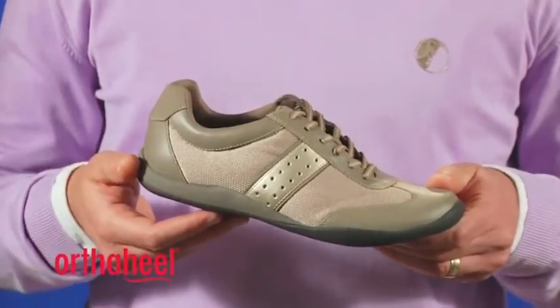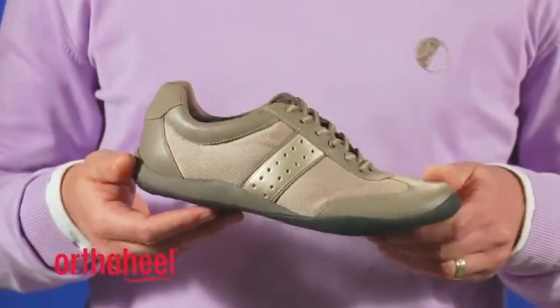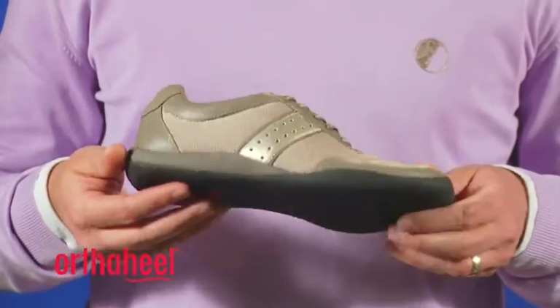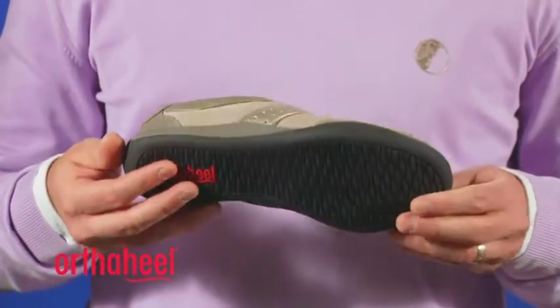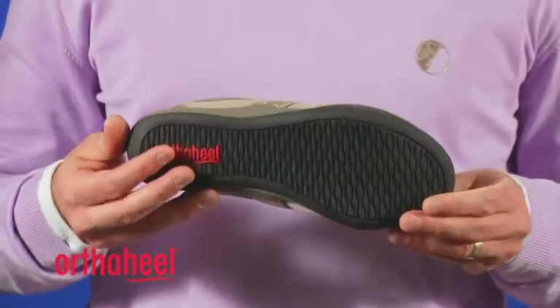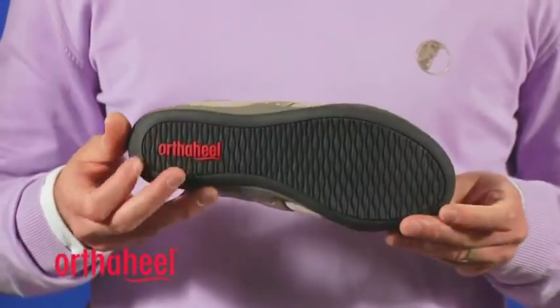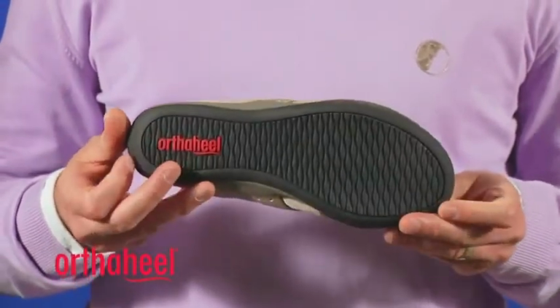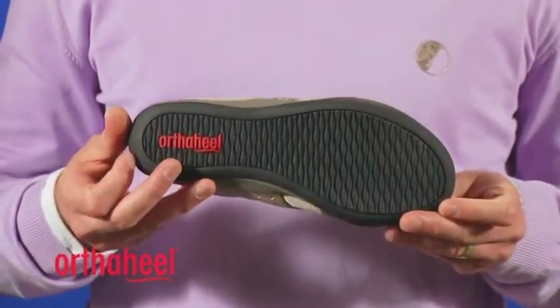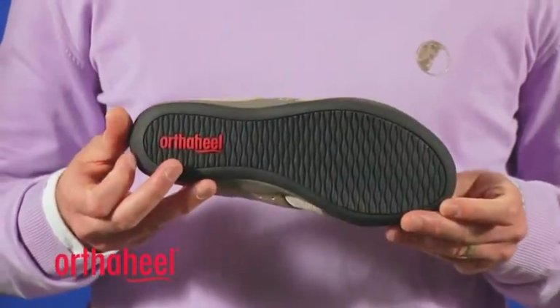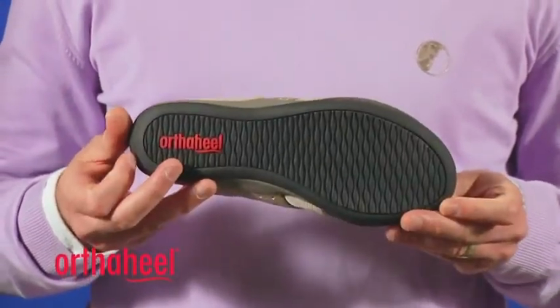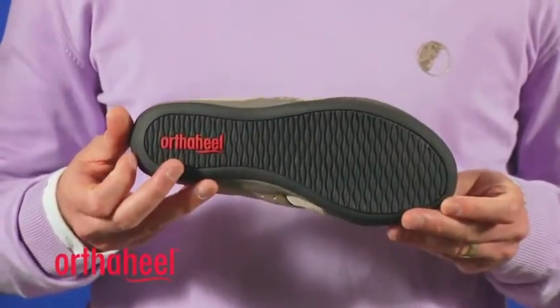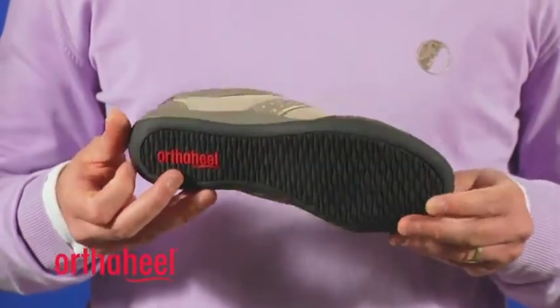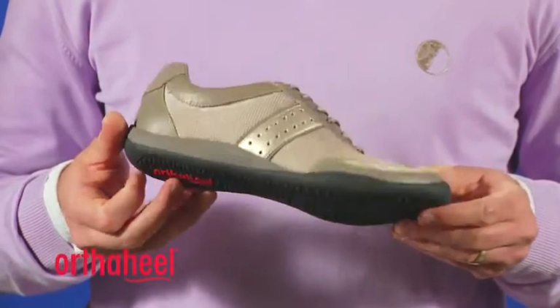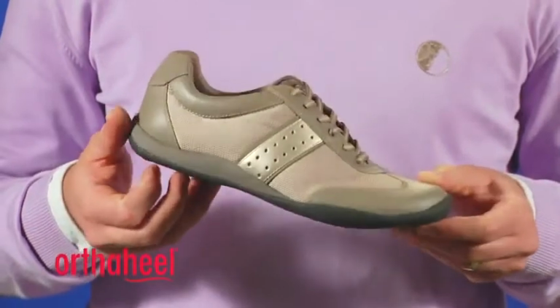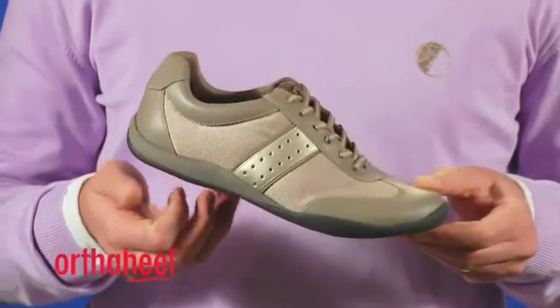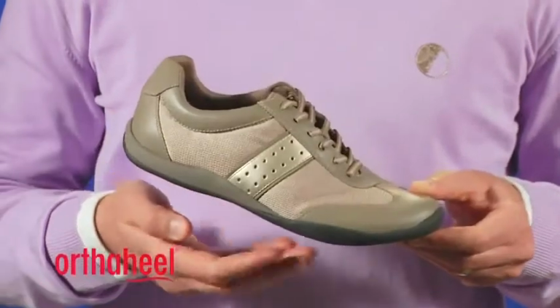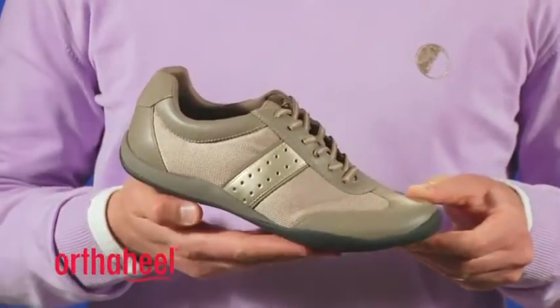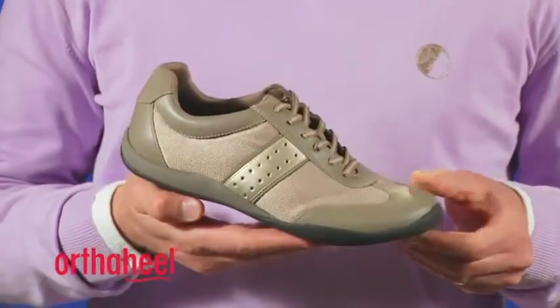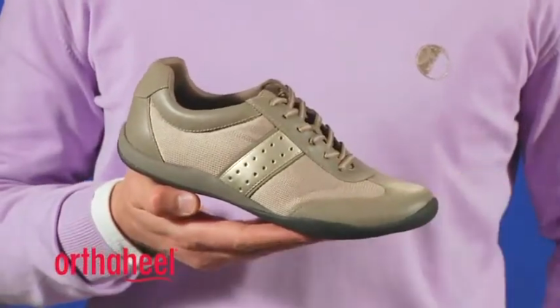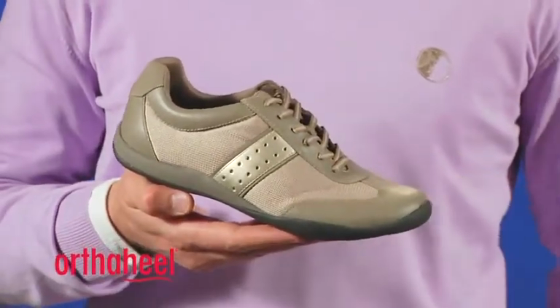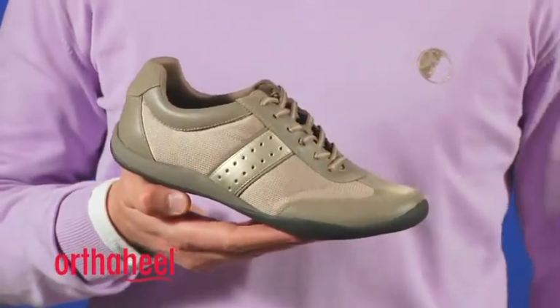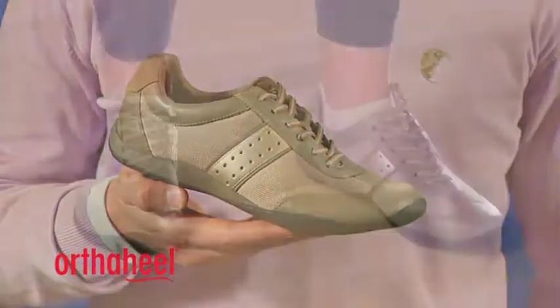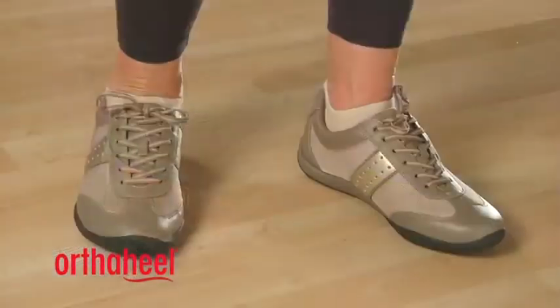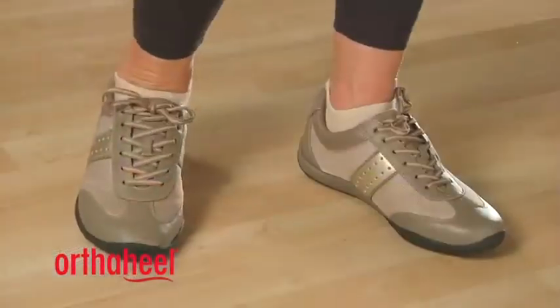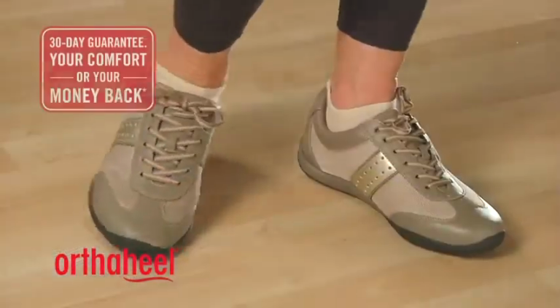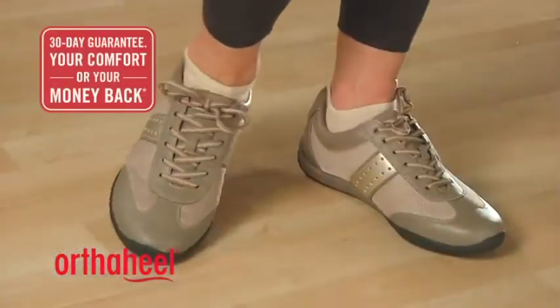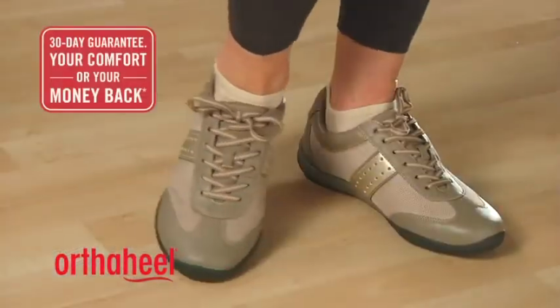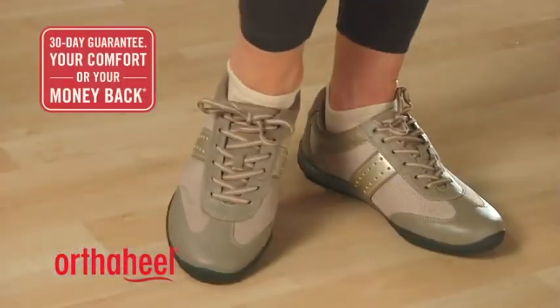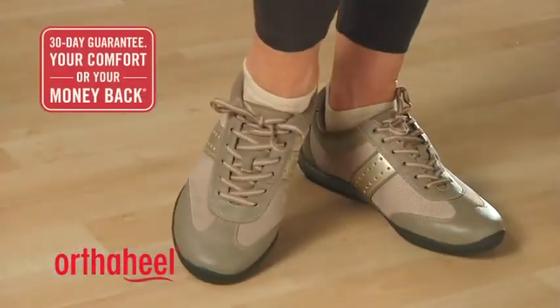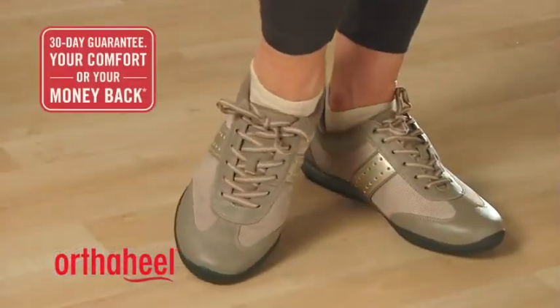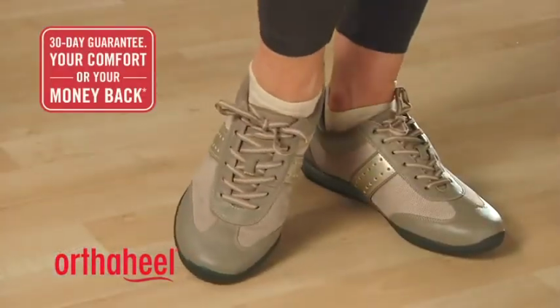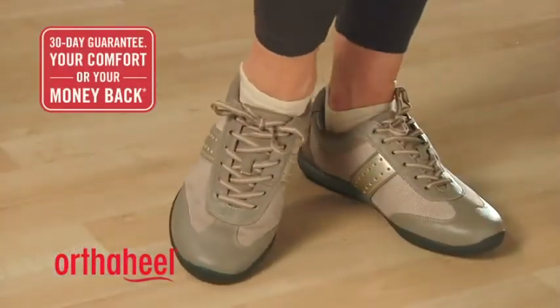It also features our durable rubber outsole with wave pattern tread to help with traction. This shoe carries our 30-day comfort guarantee.